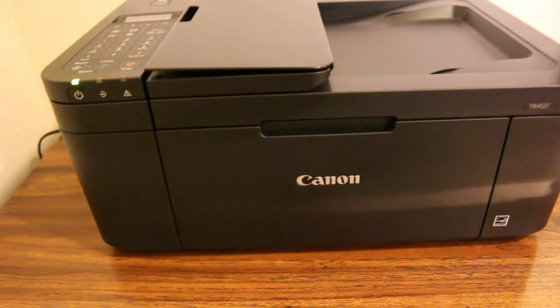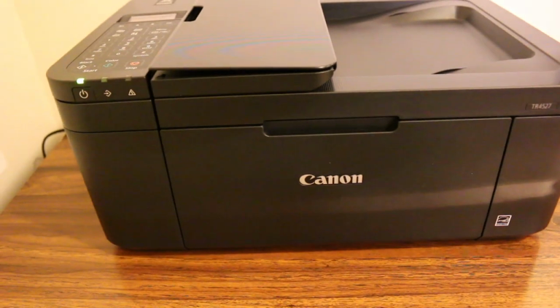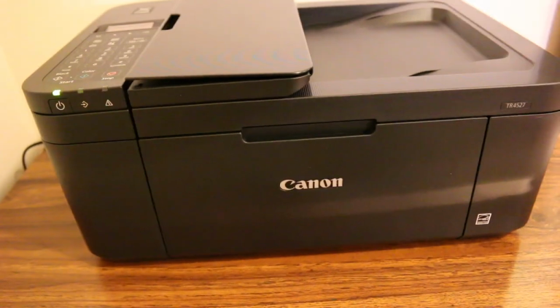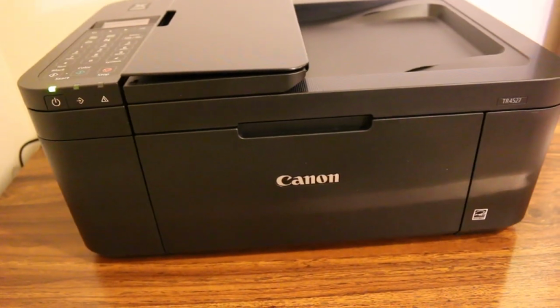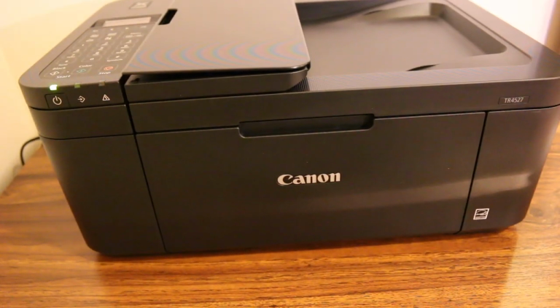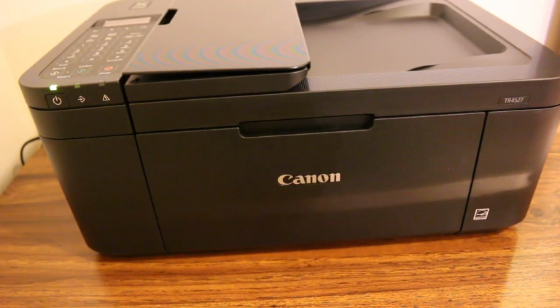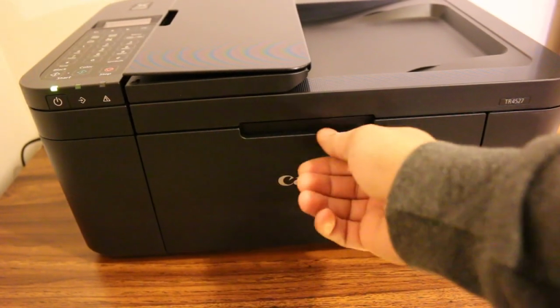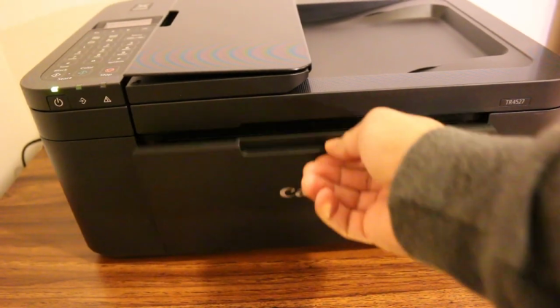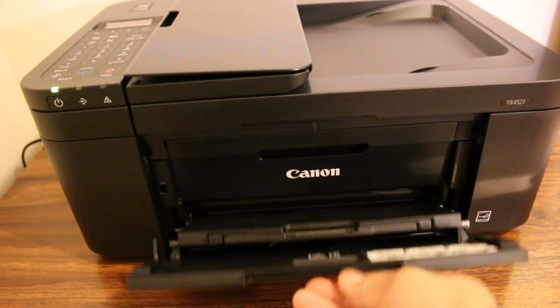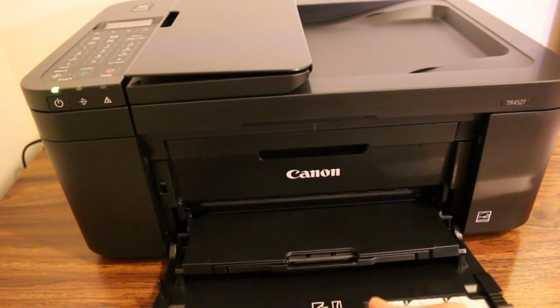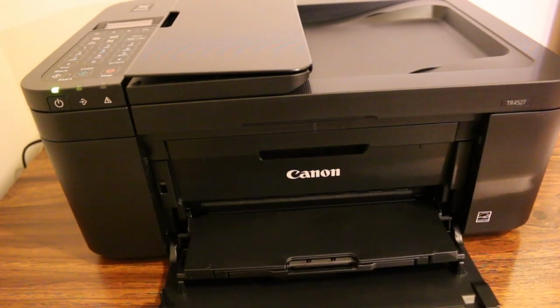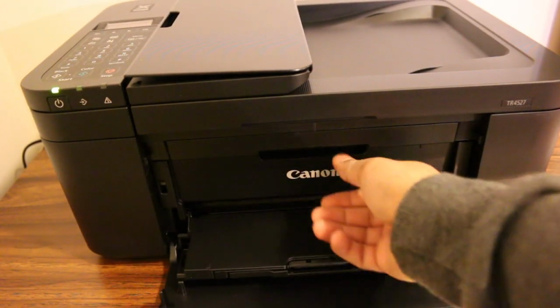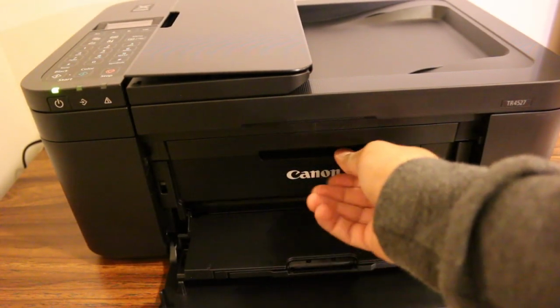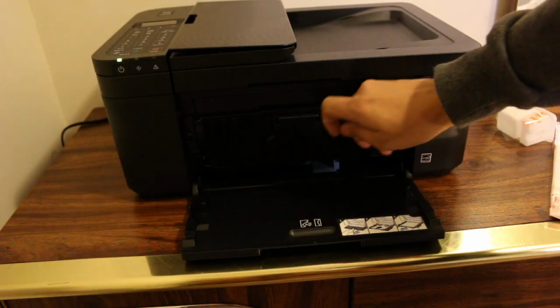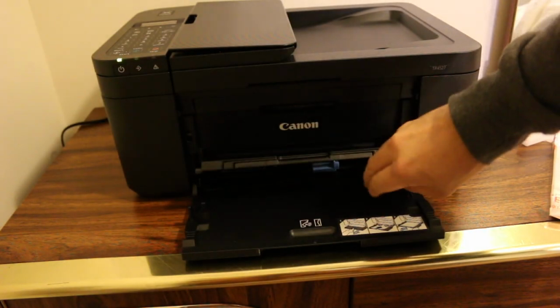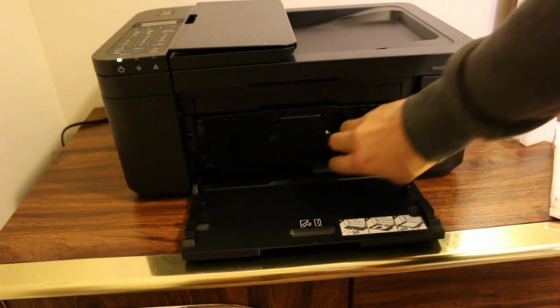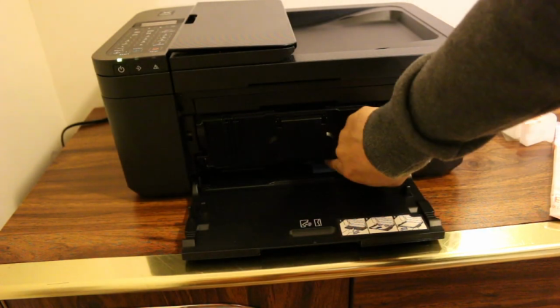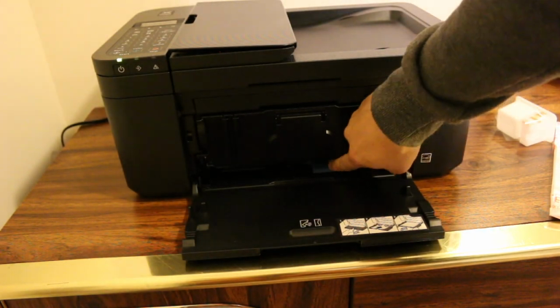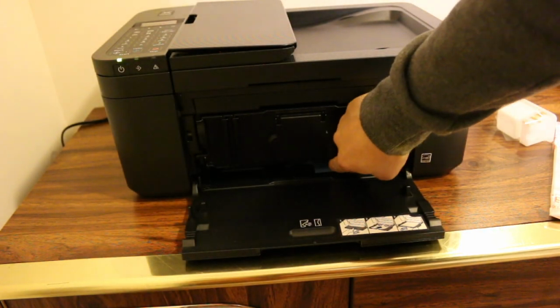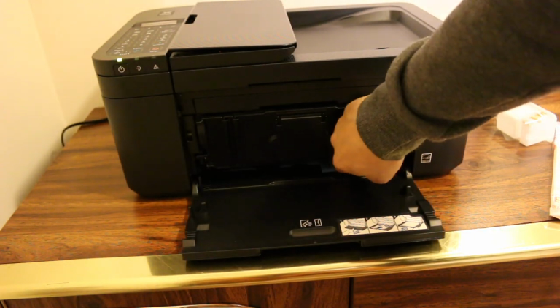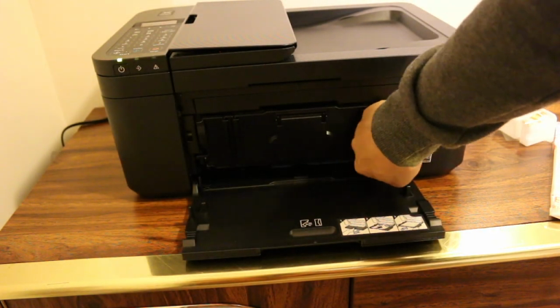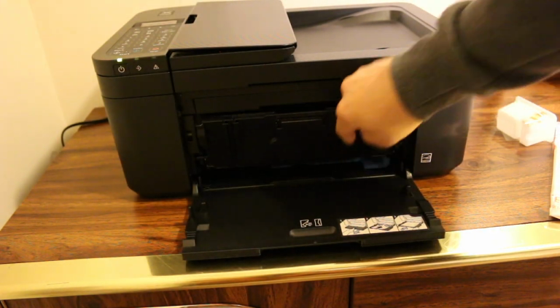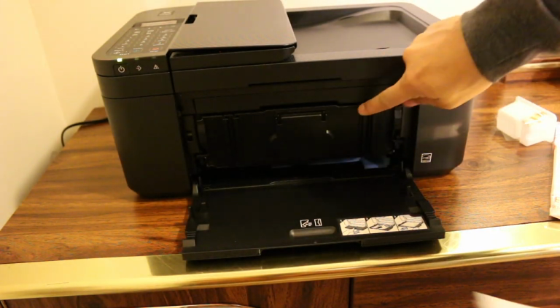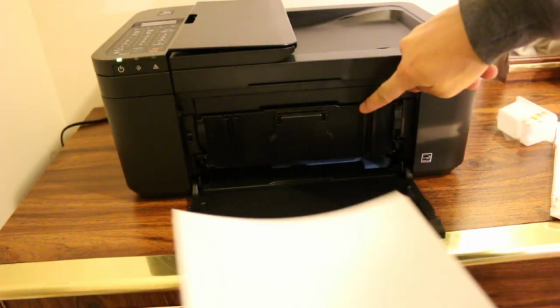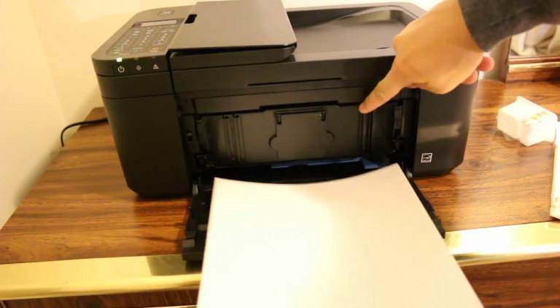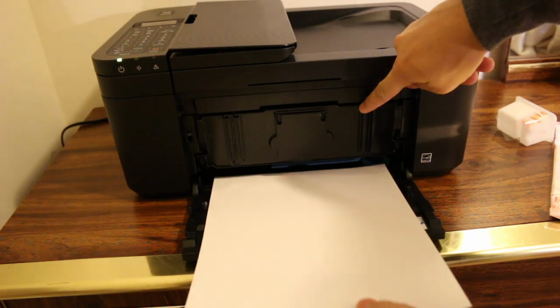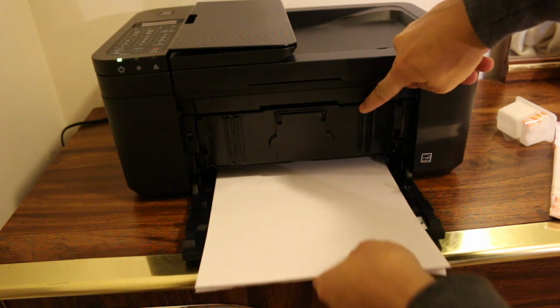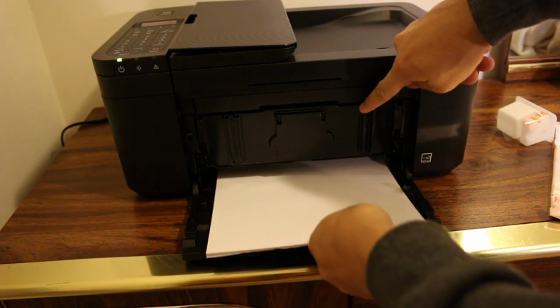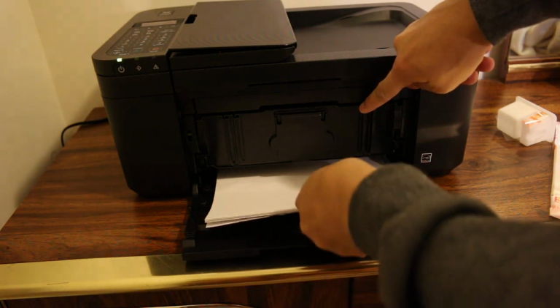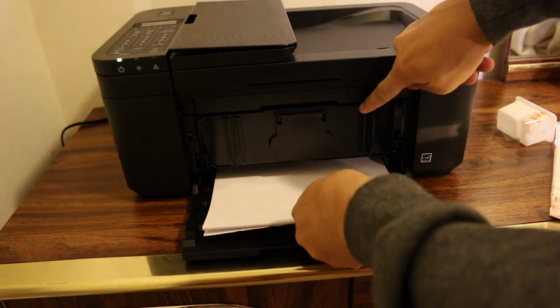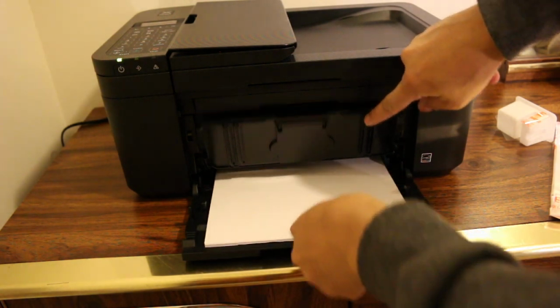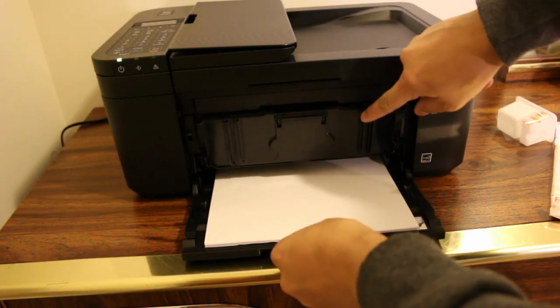How to copy with your Canon PIXMA TR4527 printer. The first step is to load the paper in the paper tray — that's the A4 size paper sheet.